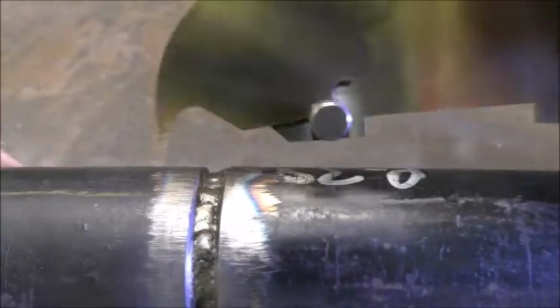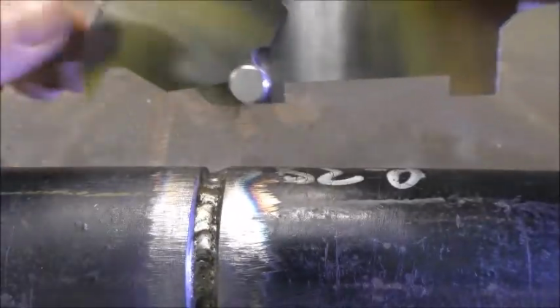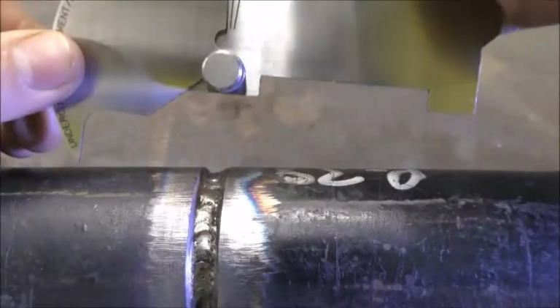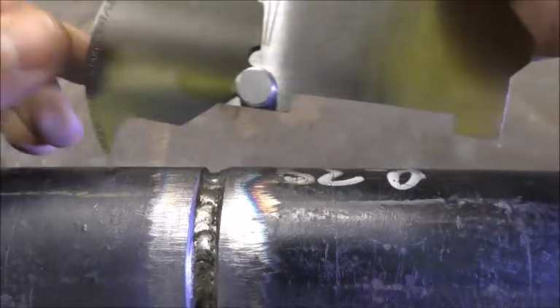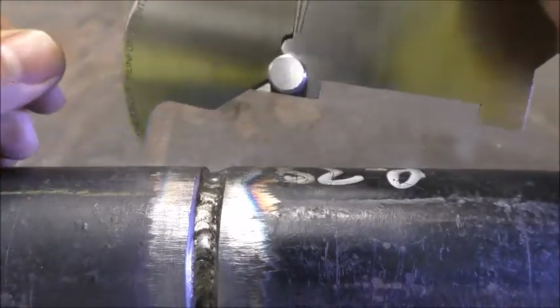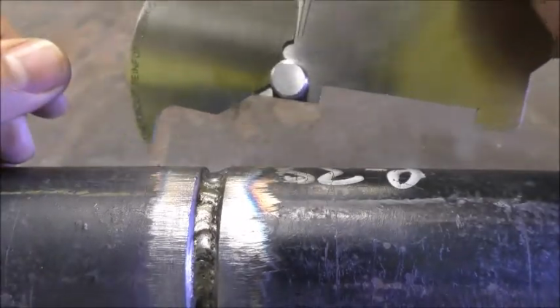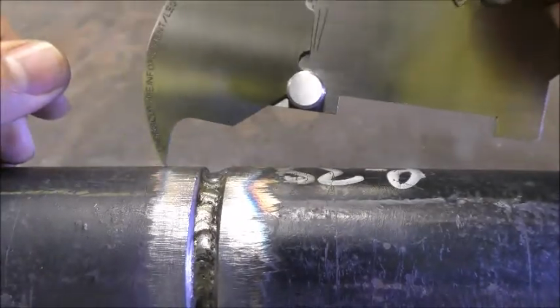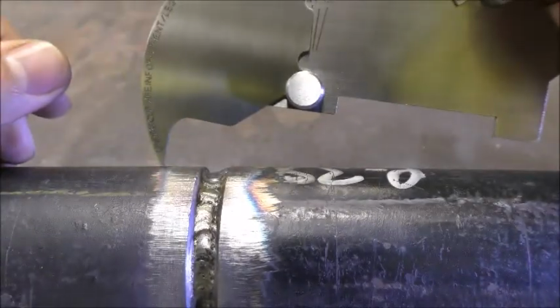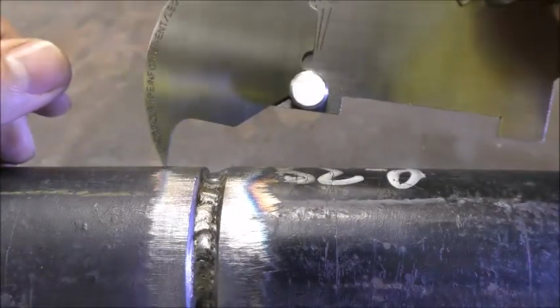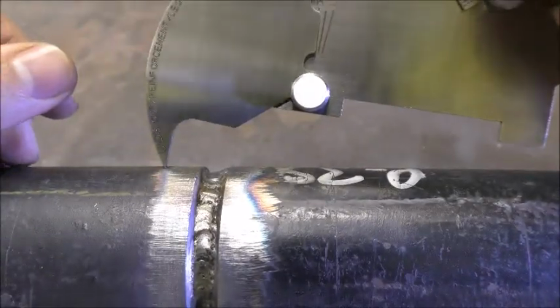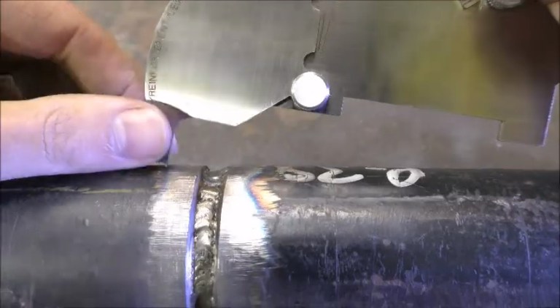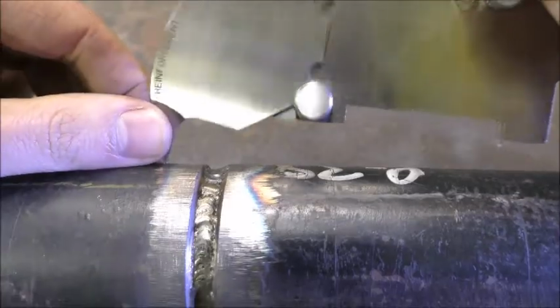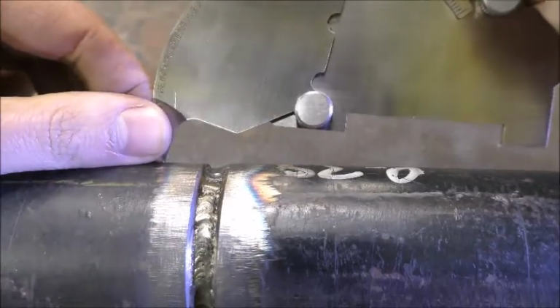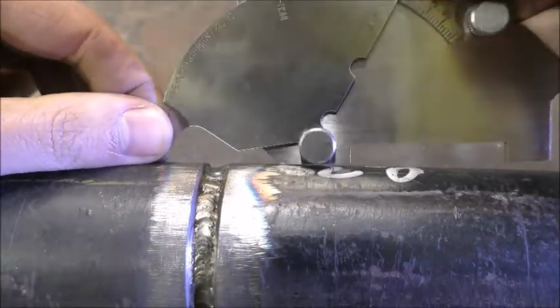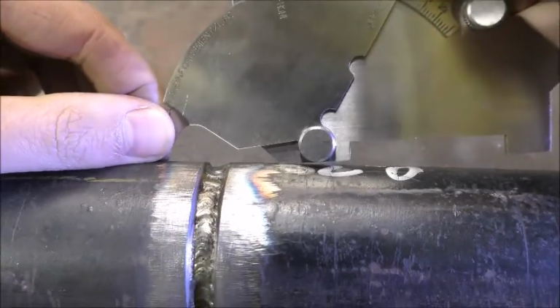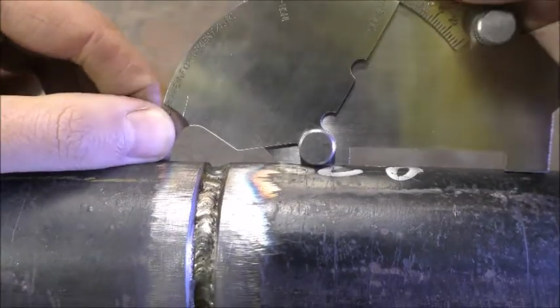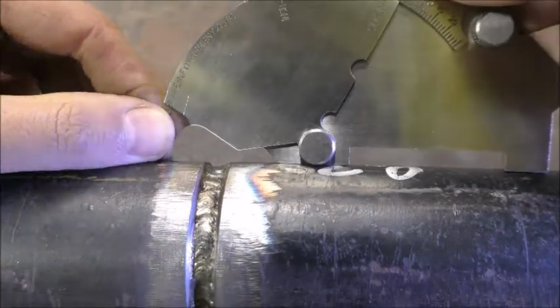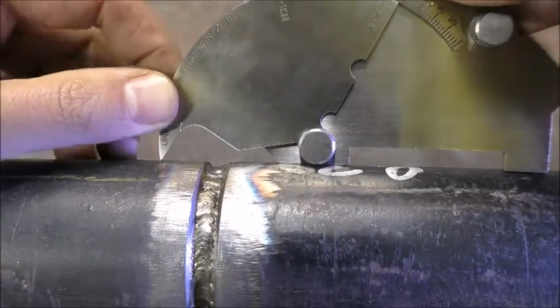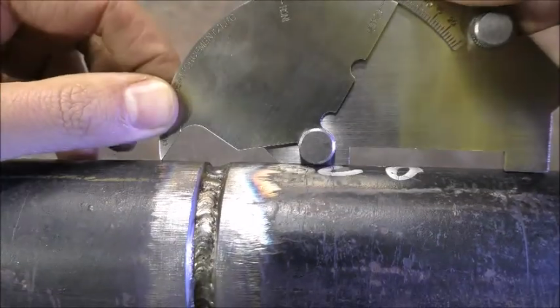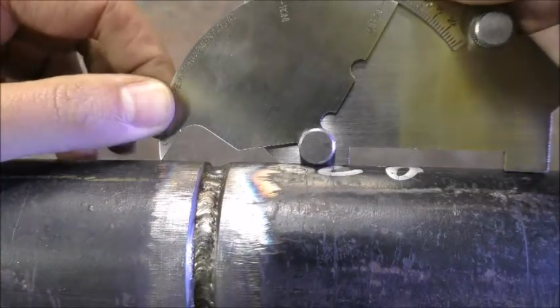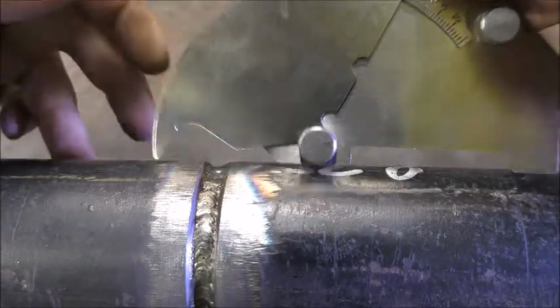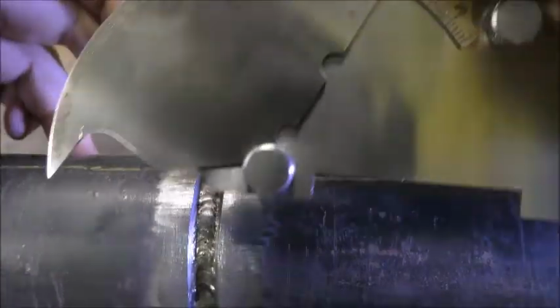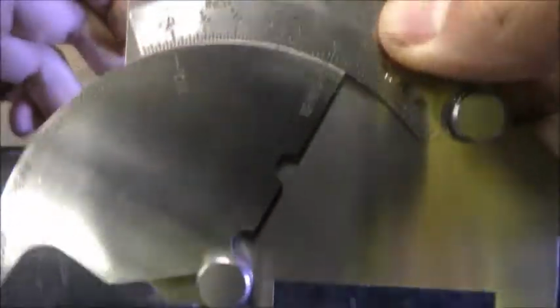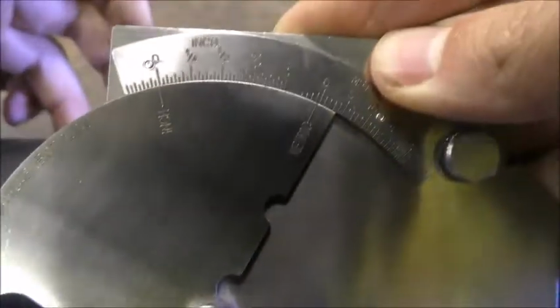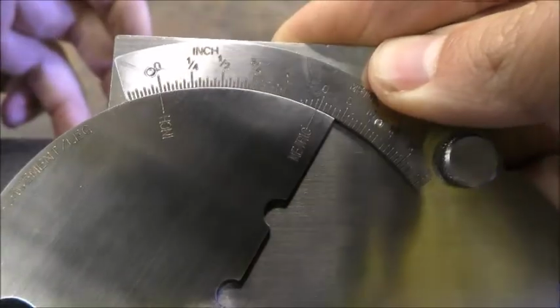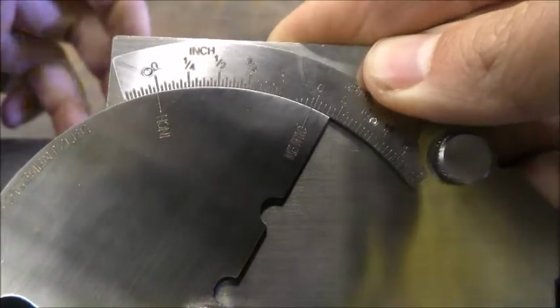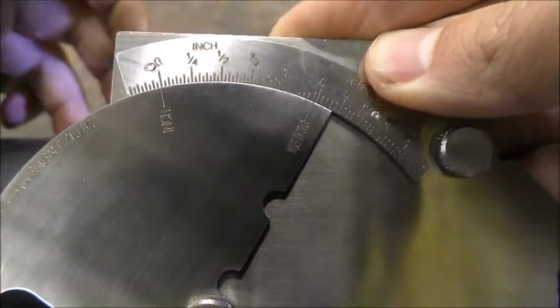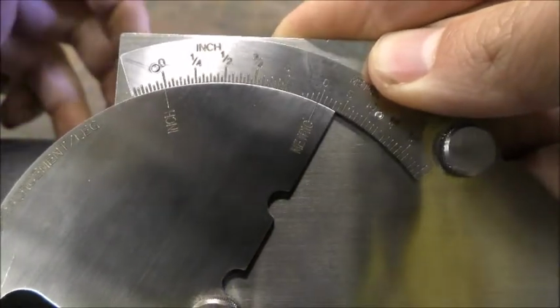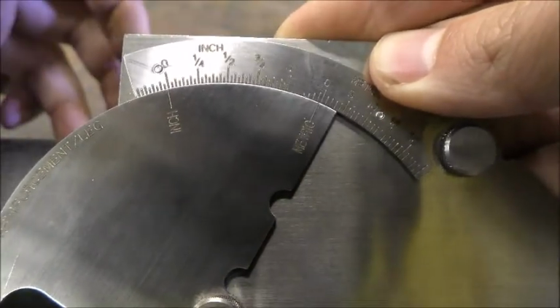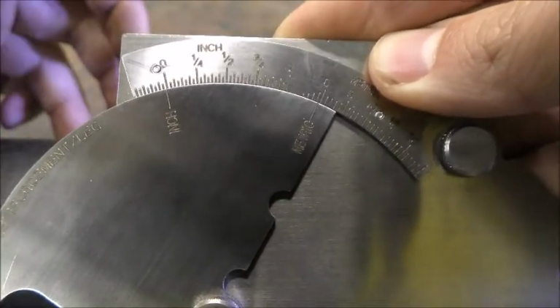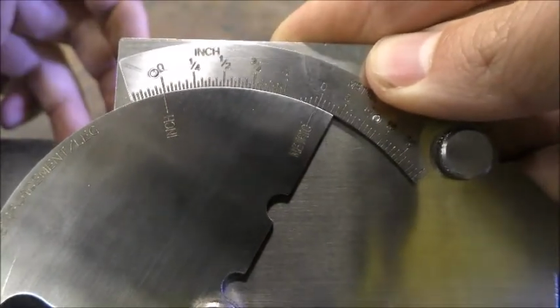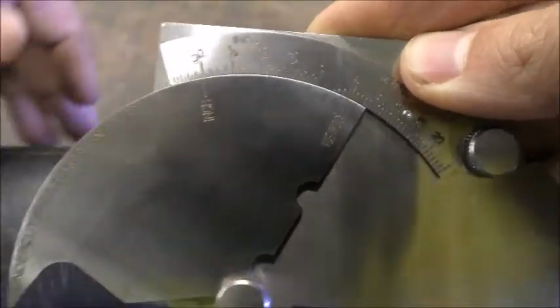To check for external misalignment, place the tip on one side of the parent material. Then press down until the two legs touch the adjacent parent material. The external misalignment can now be read from the scale.